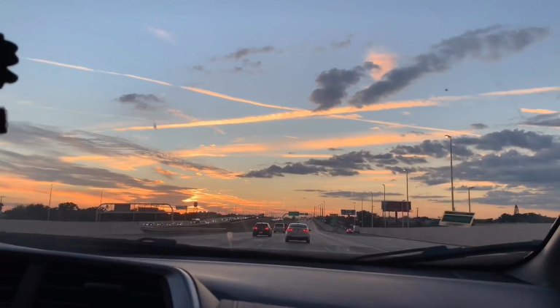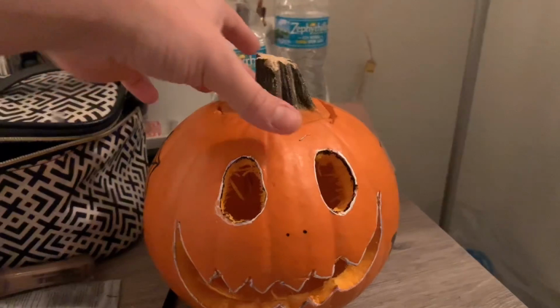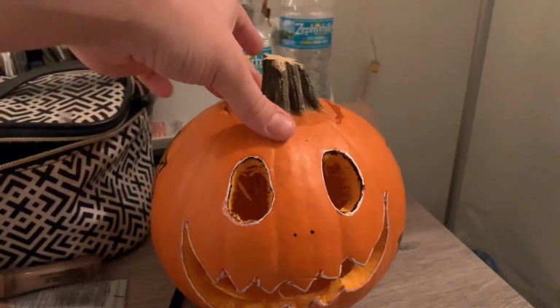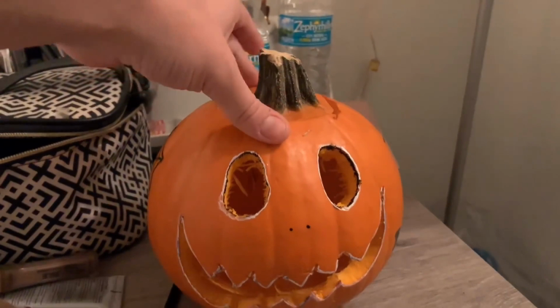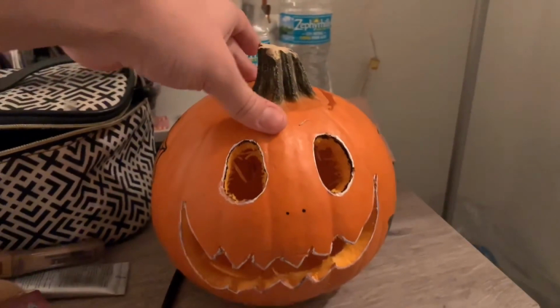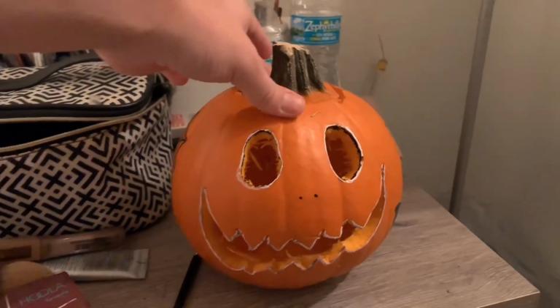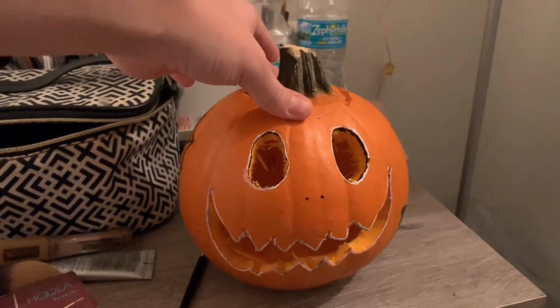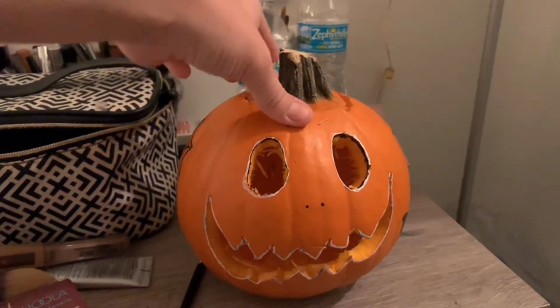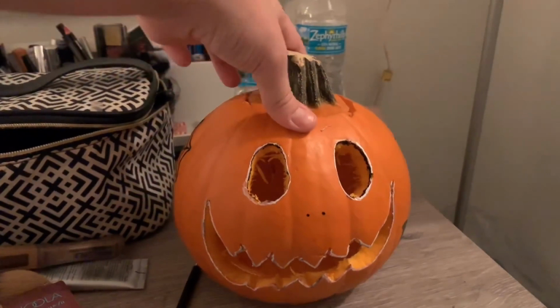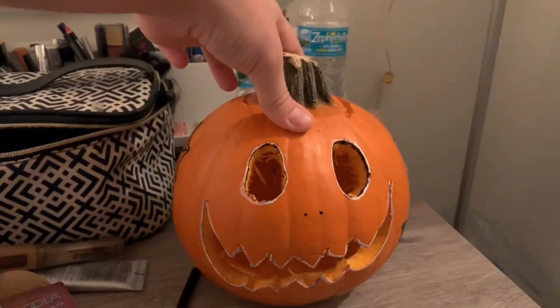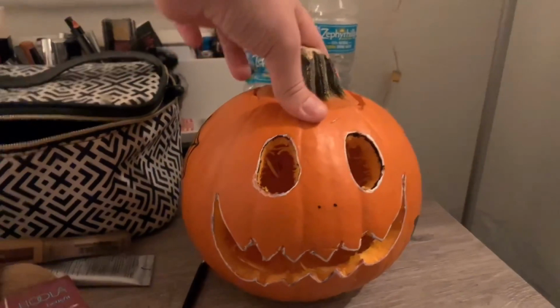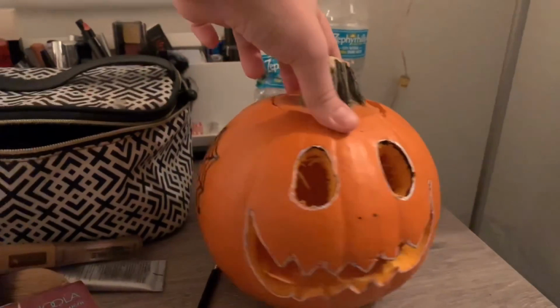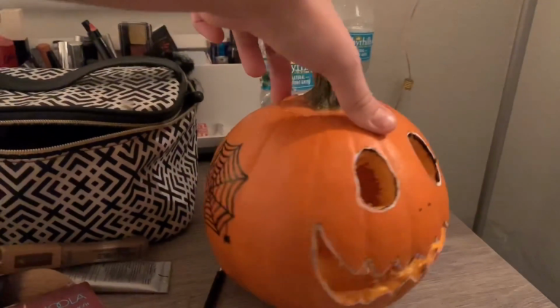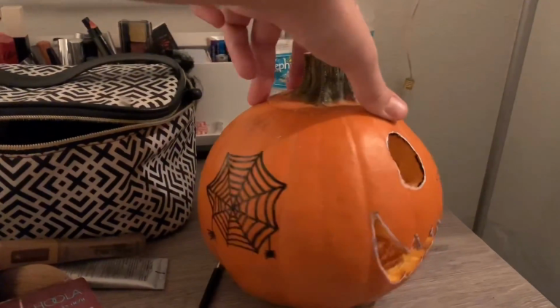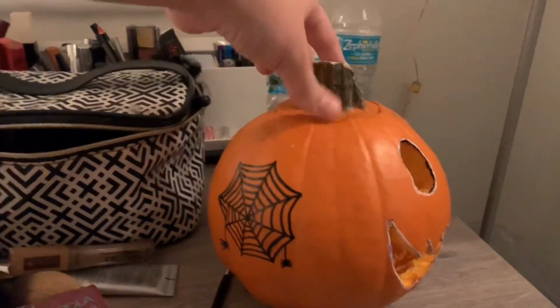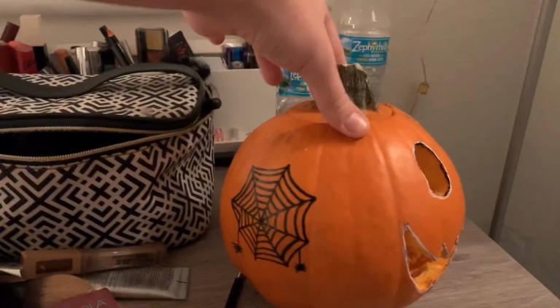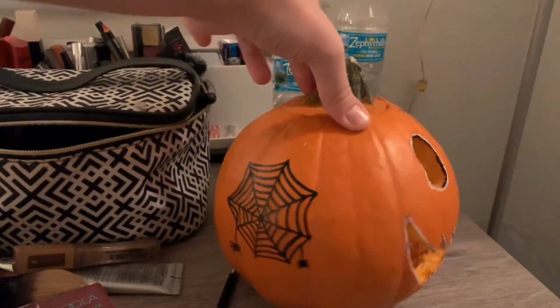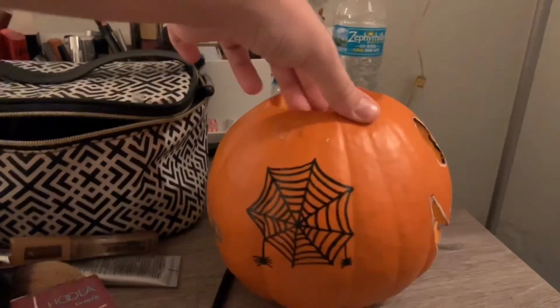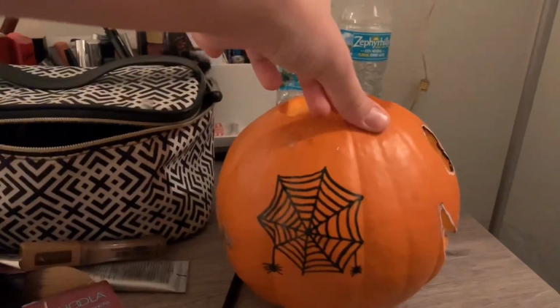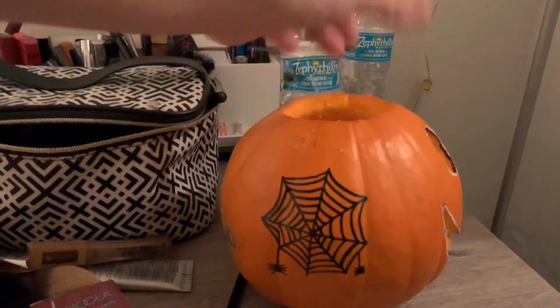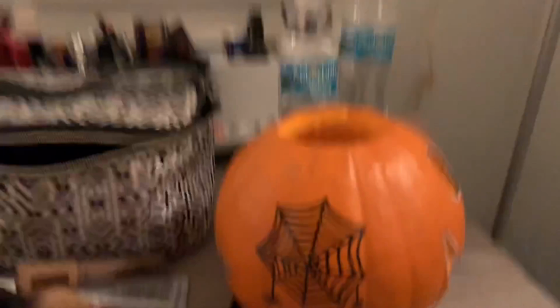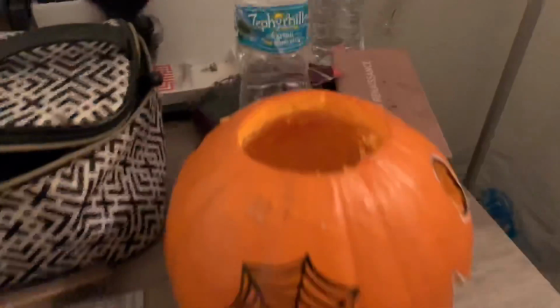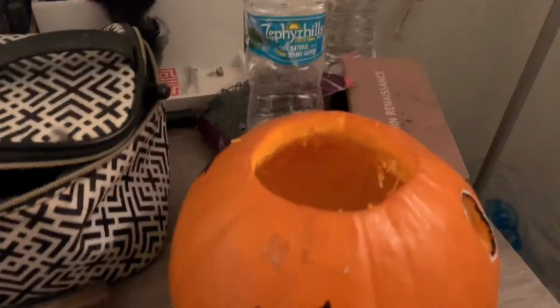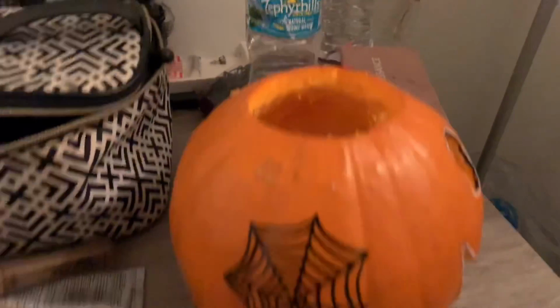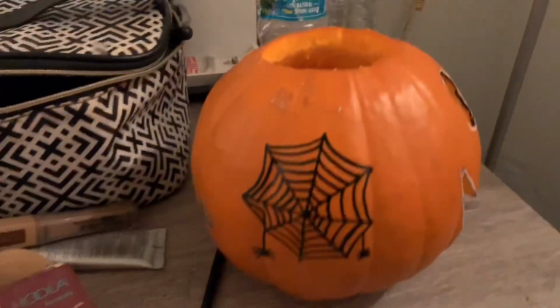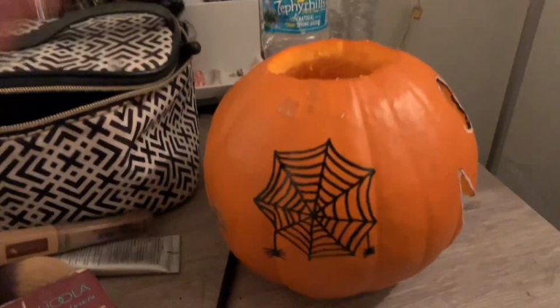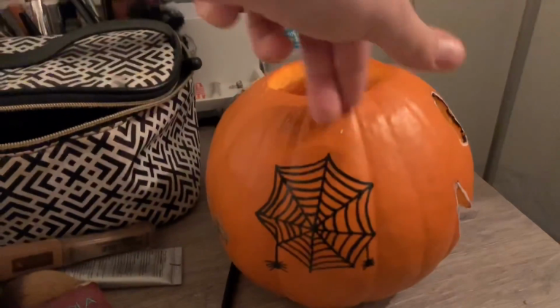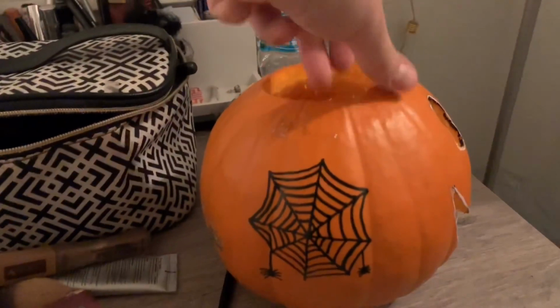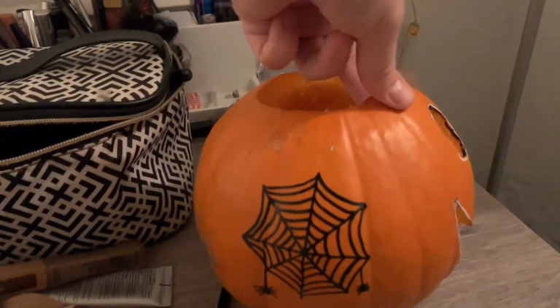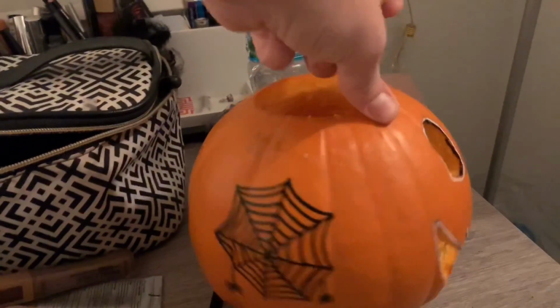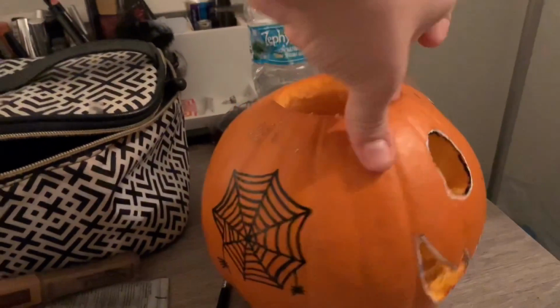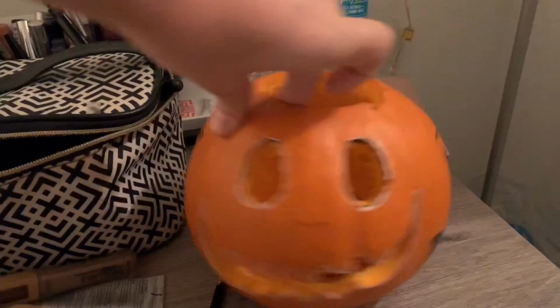I finished my pumpkin — that's the front, and then I decided to do the side a little bit, oops, and the other side.